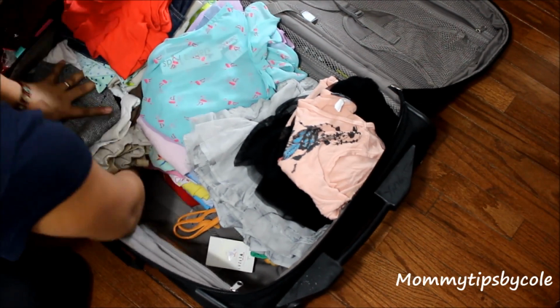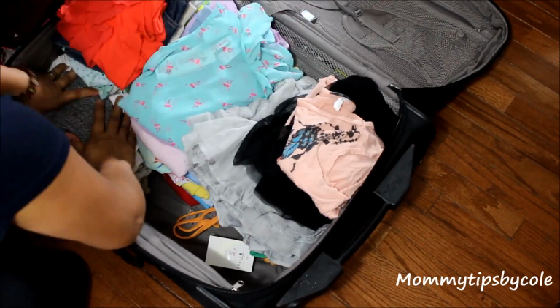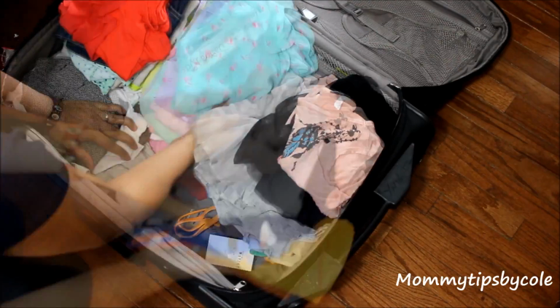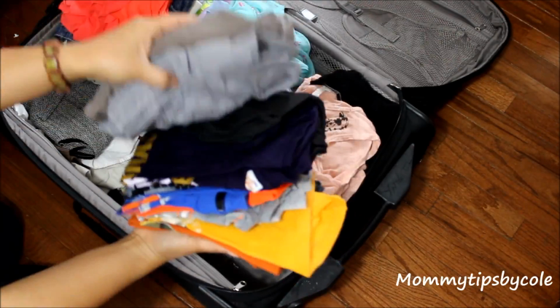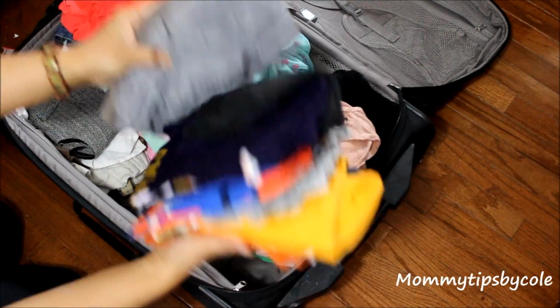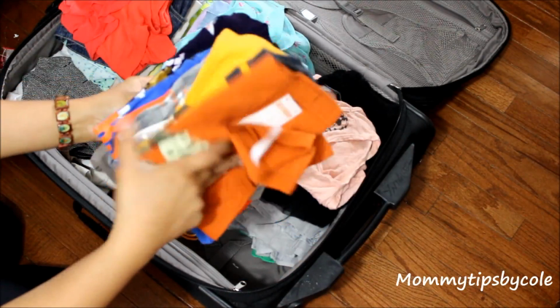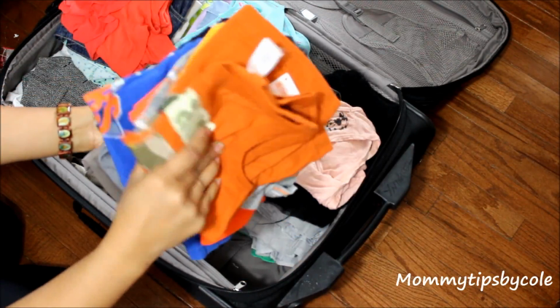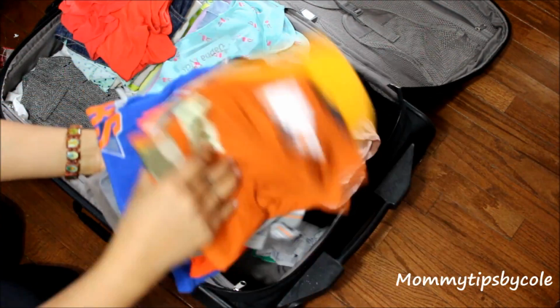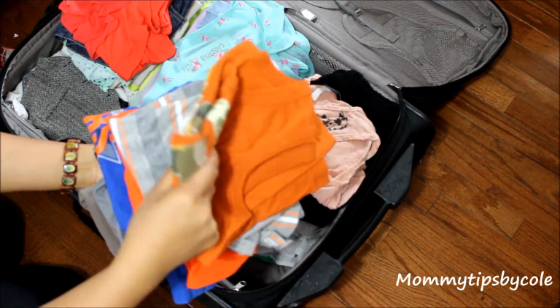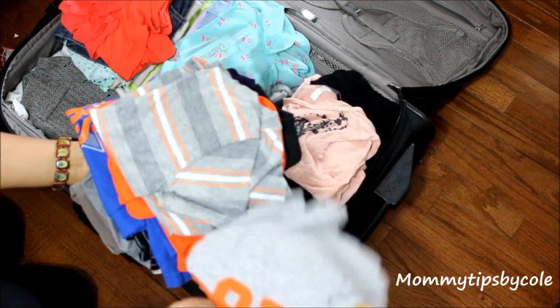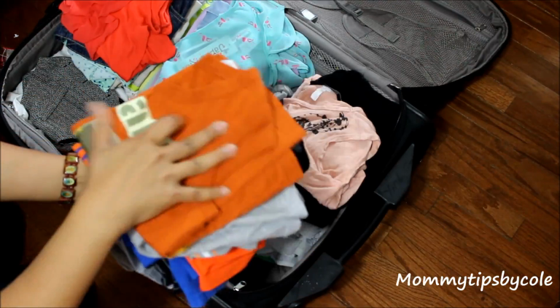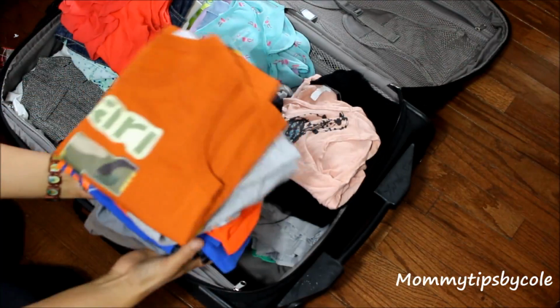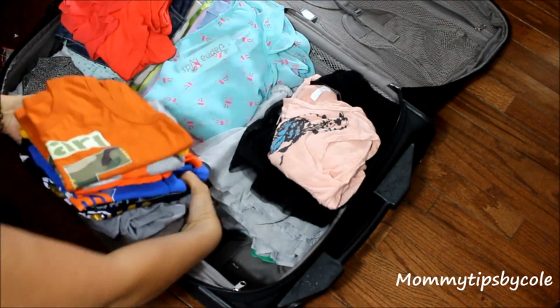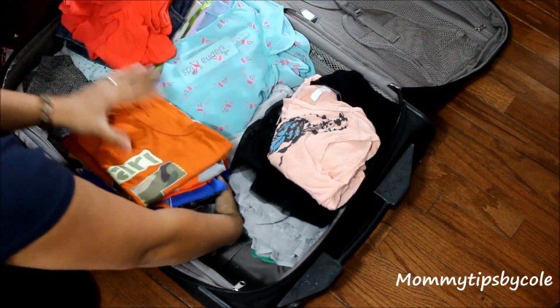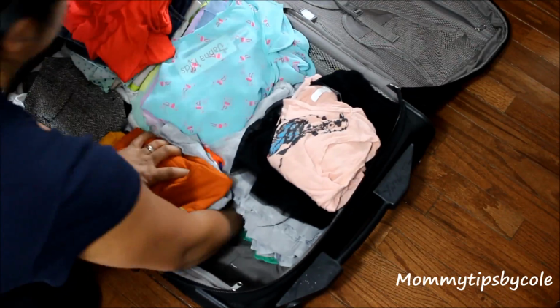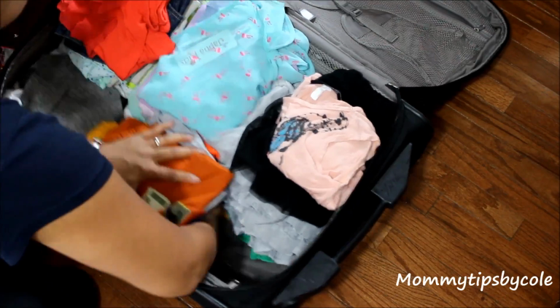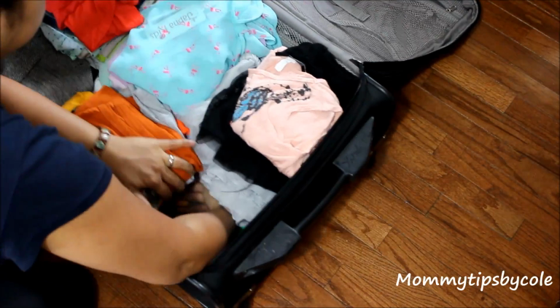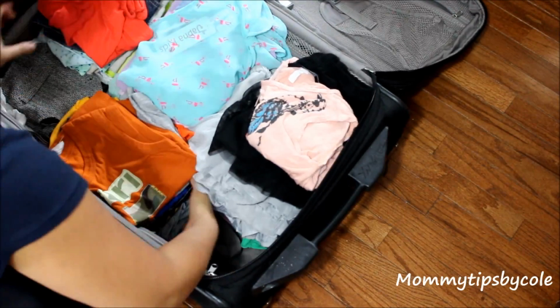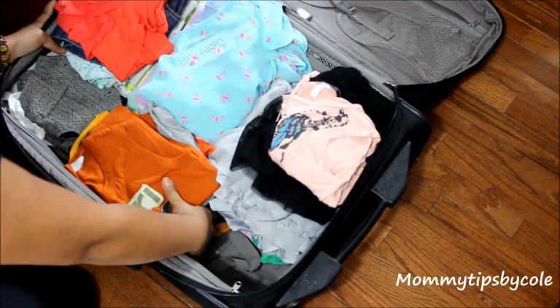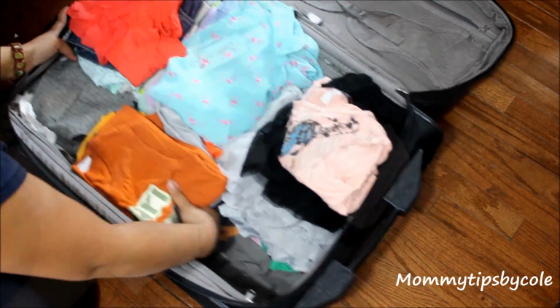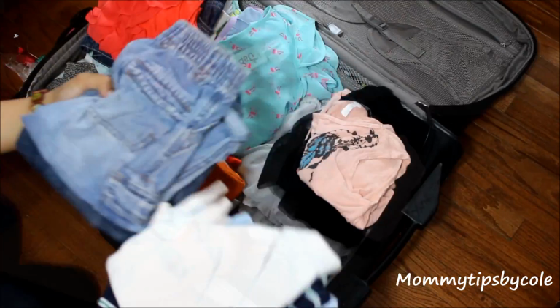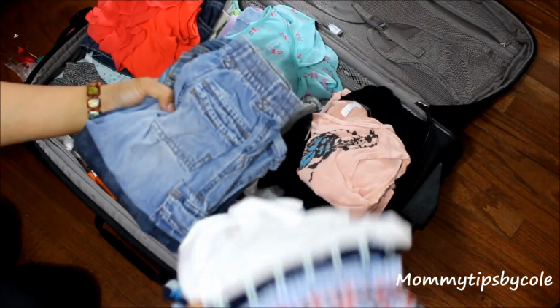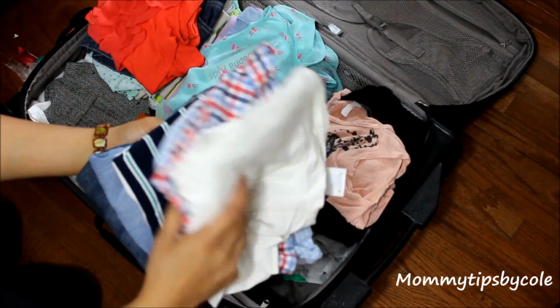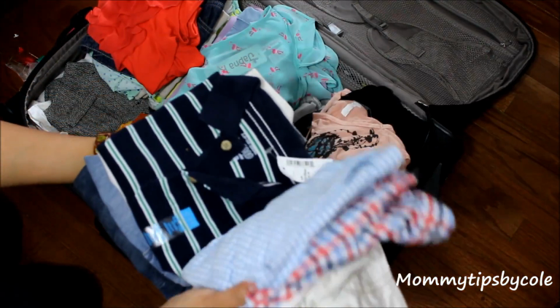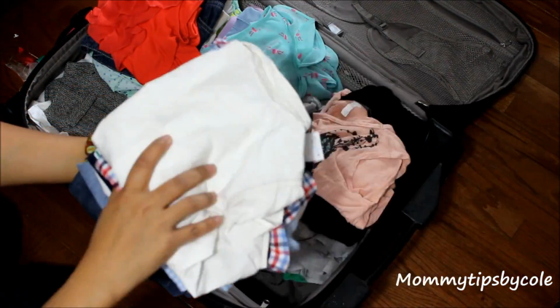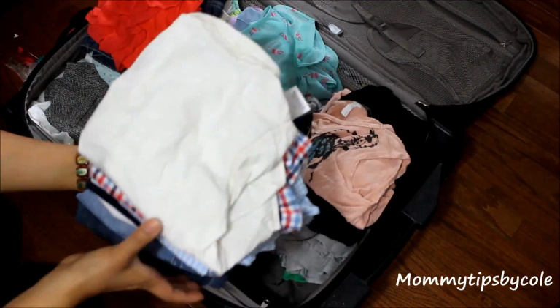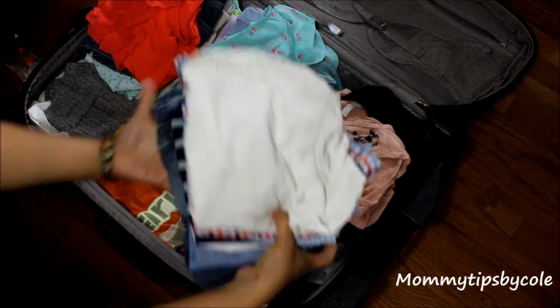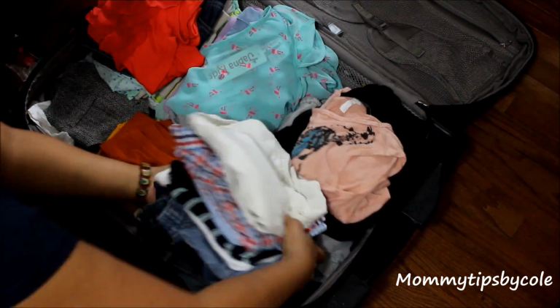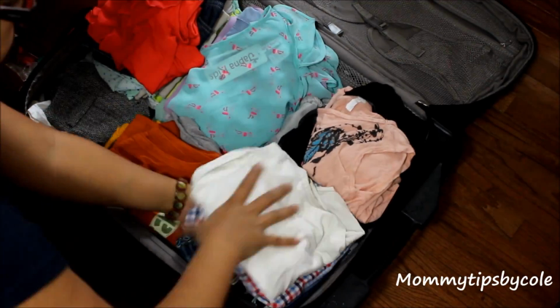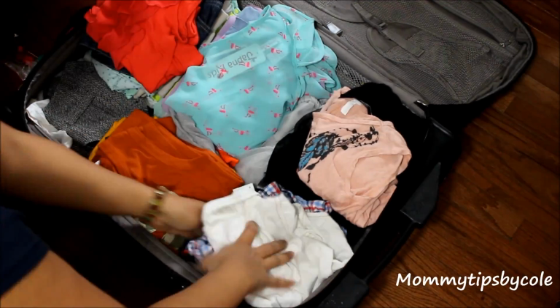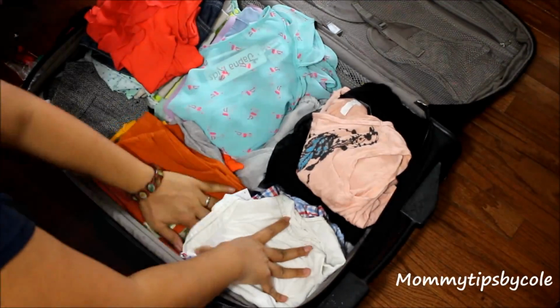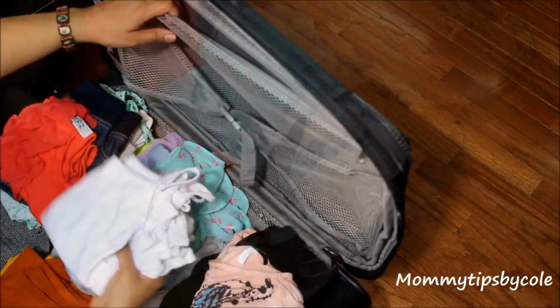Now moving on to Dylan — boys are a lot easier to dress than girls, I think. I just stack some dressy clothes there, and shorts underneath. T-shirts and short-sleeve shirts since we will be in Vegas, and then some pants and collared shirts right there.